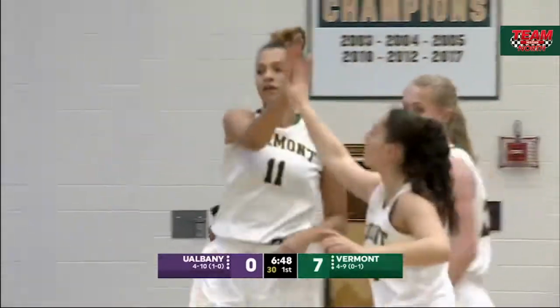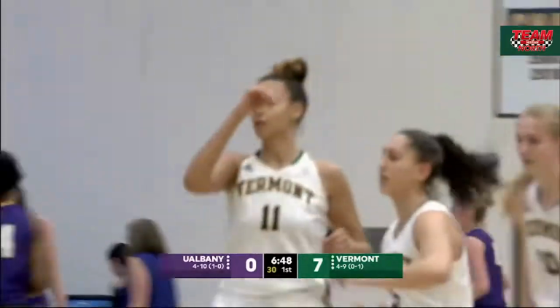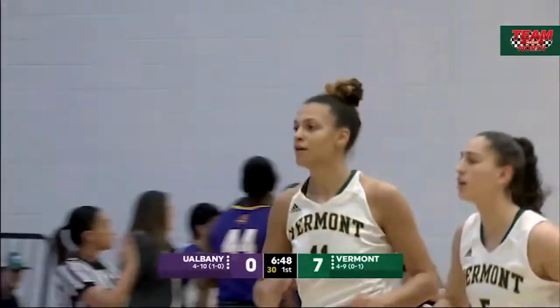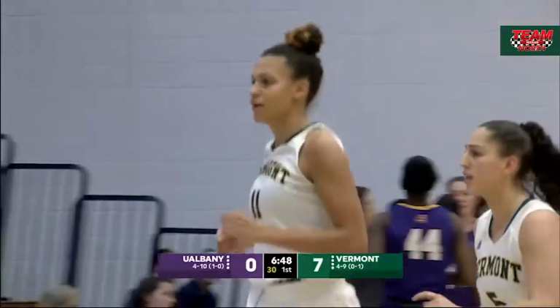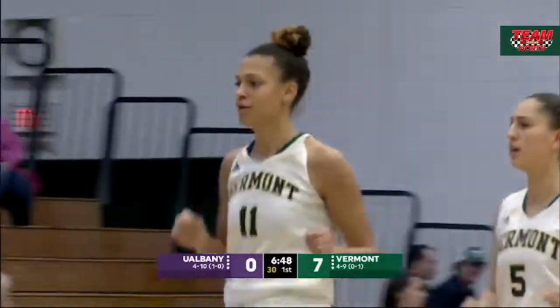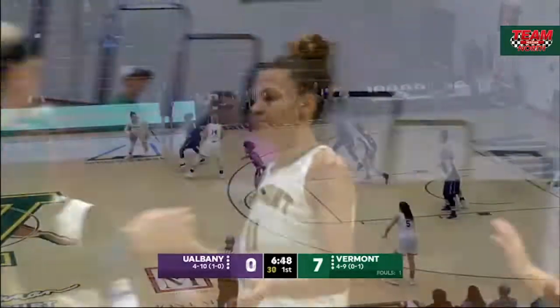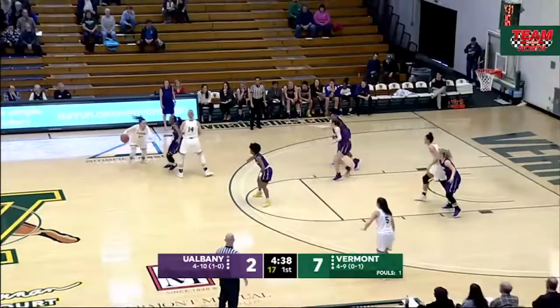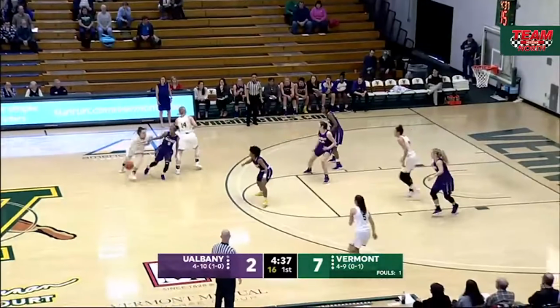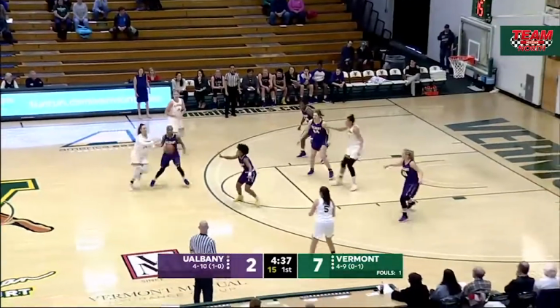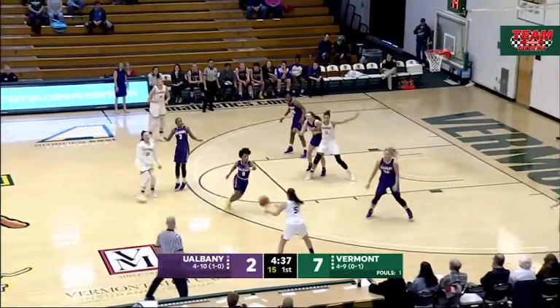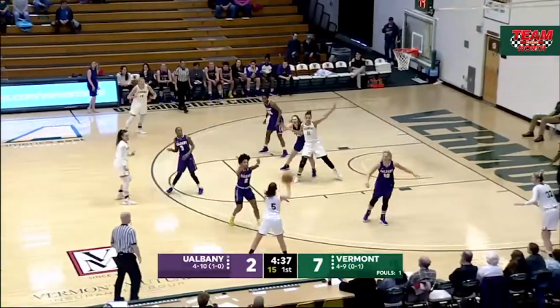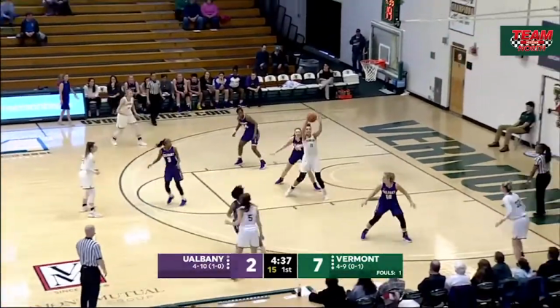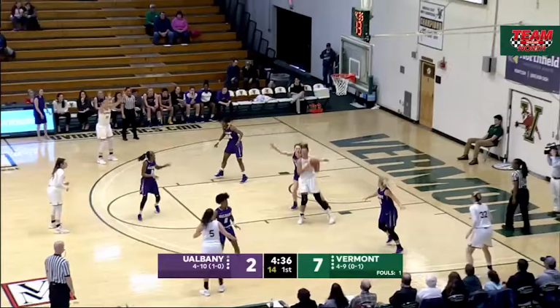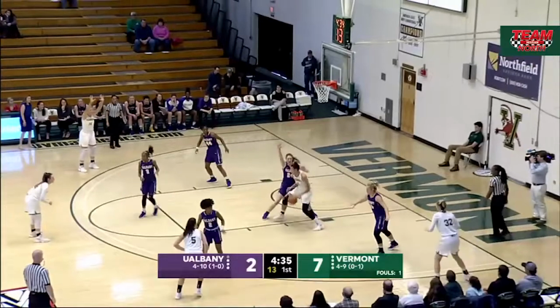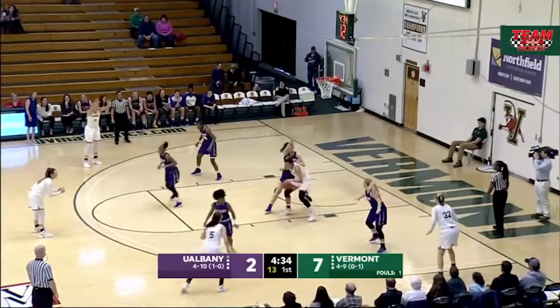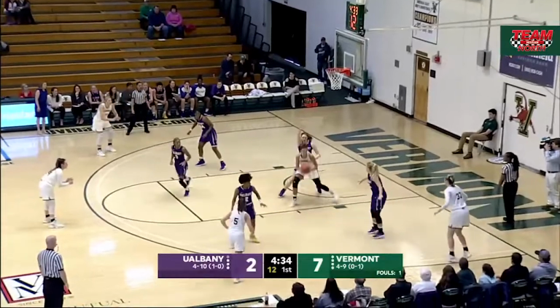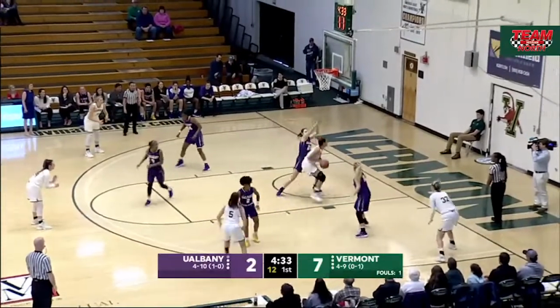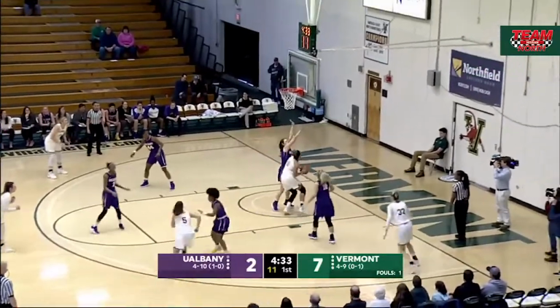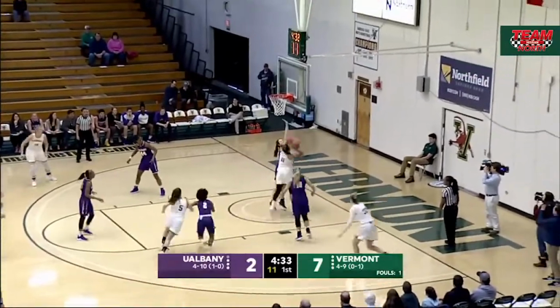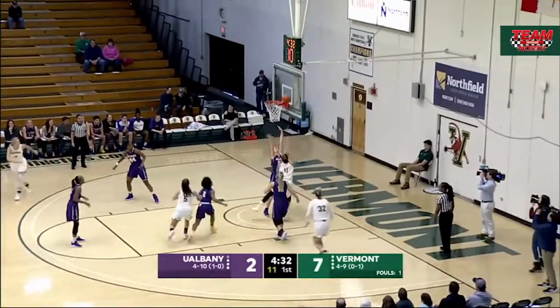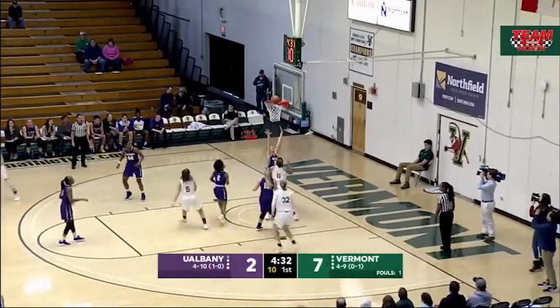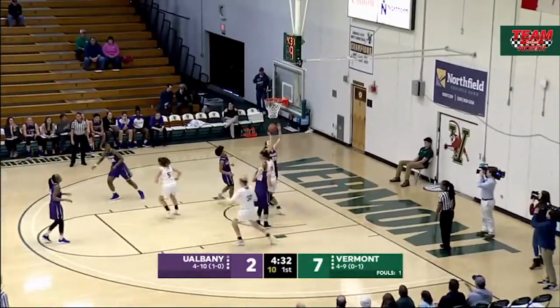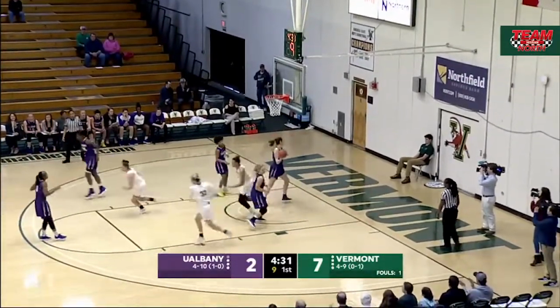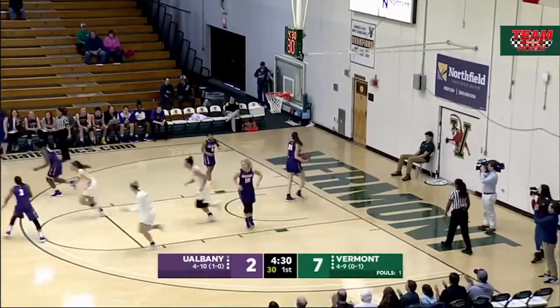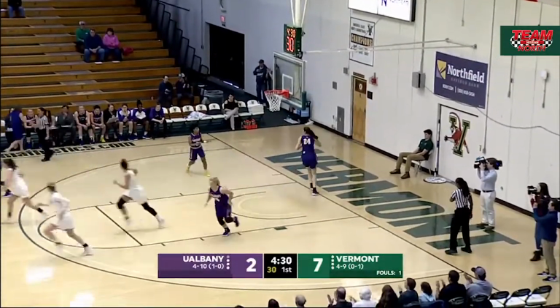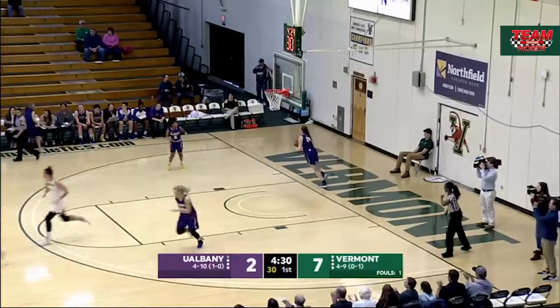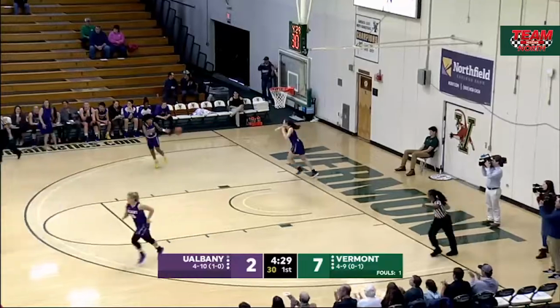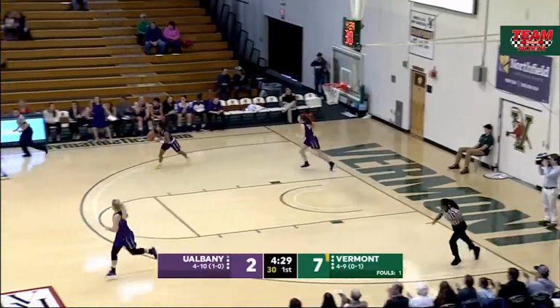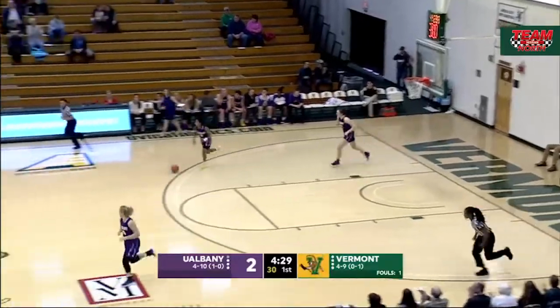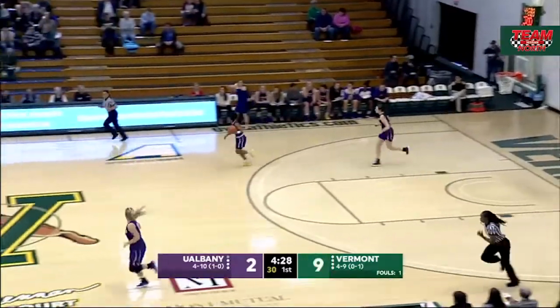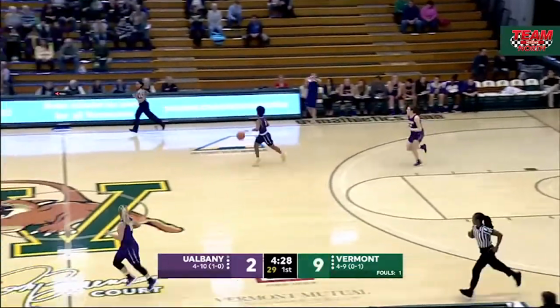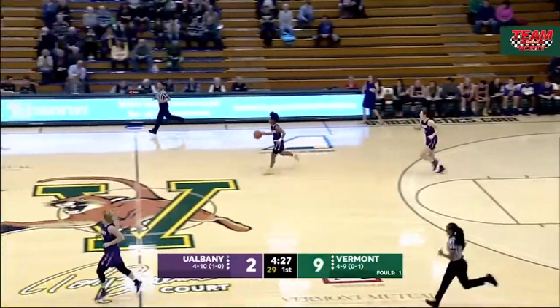Candice Wright loves to drive left. Pick set by Handy. Inside for Wright. Tries to spin her way around, puts it up off the glass, and that one rolls in. Second field goal of the afternoon for Candice Wright.